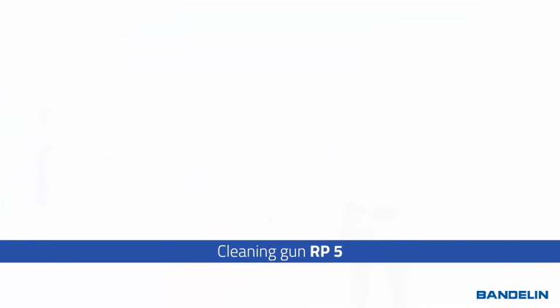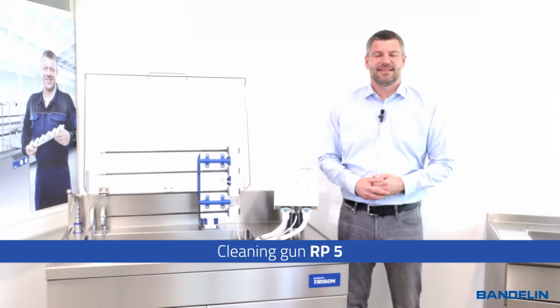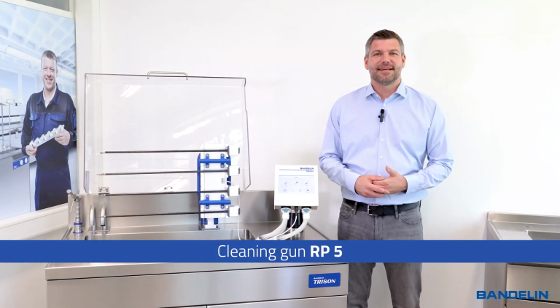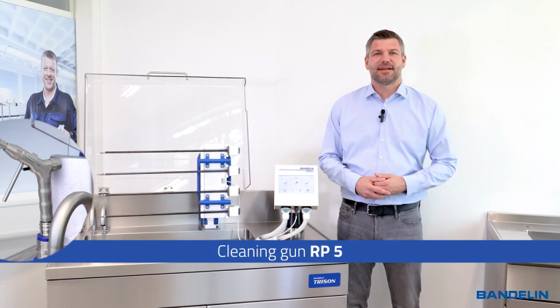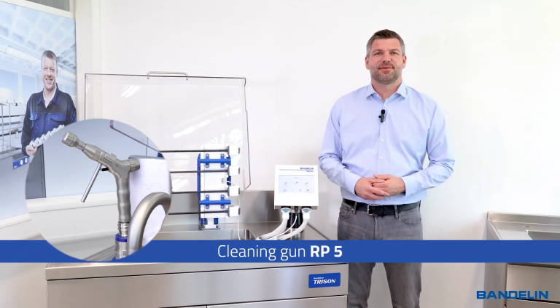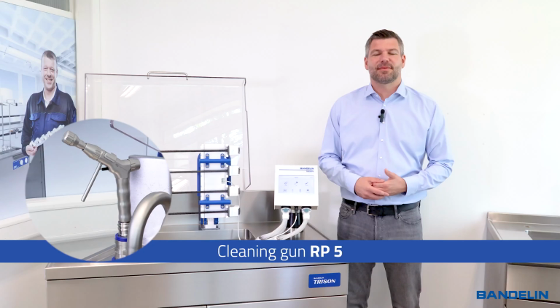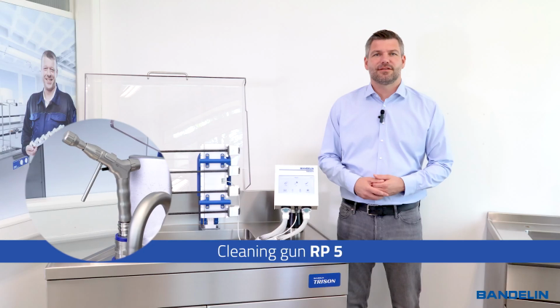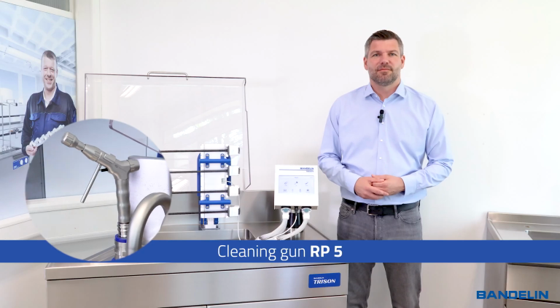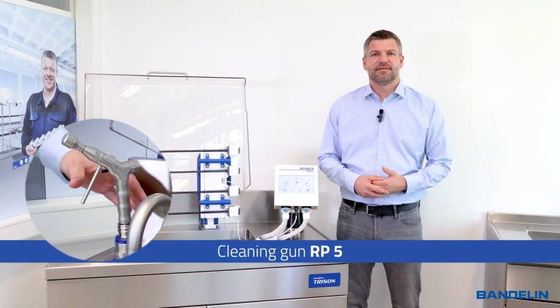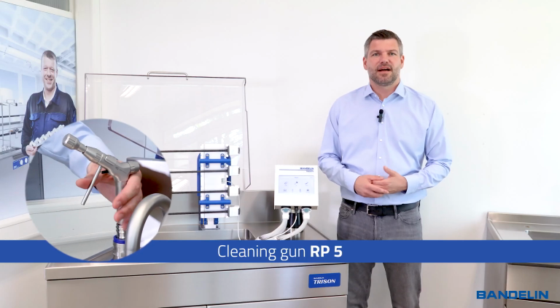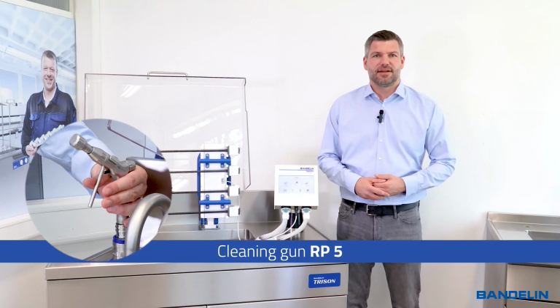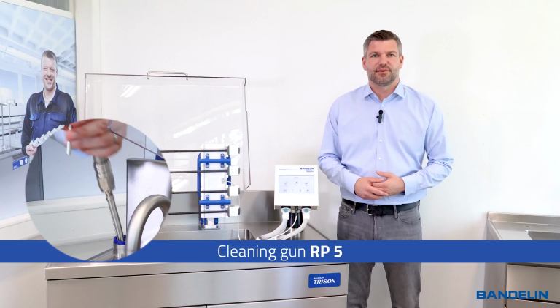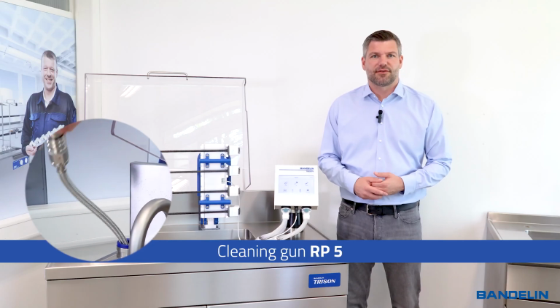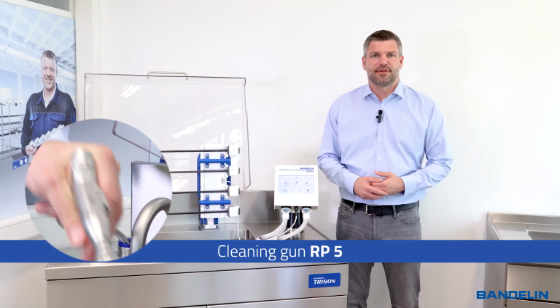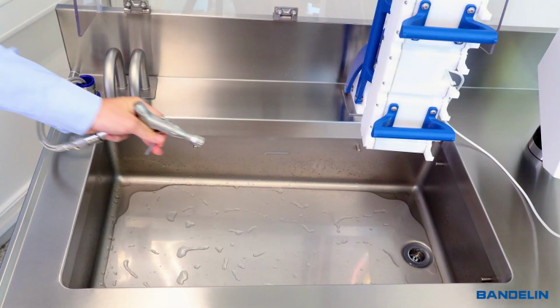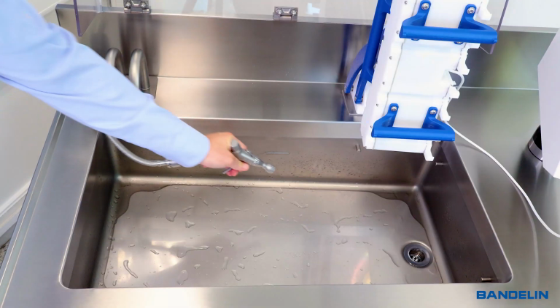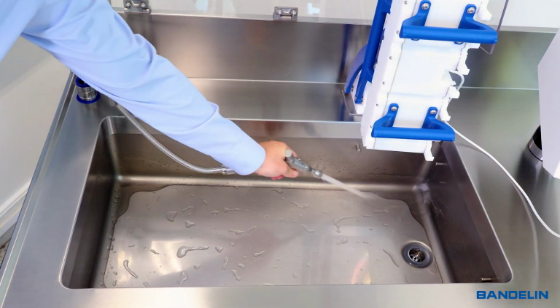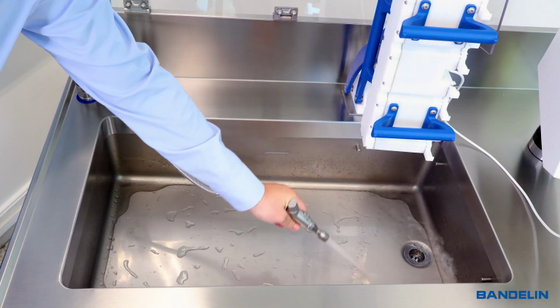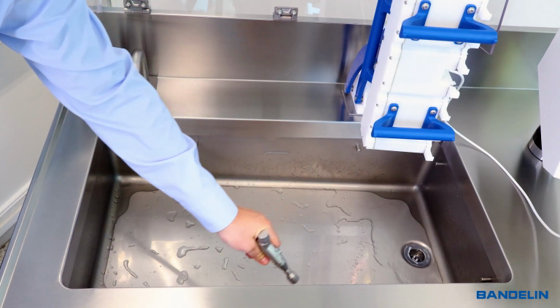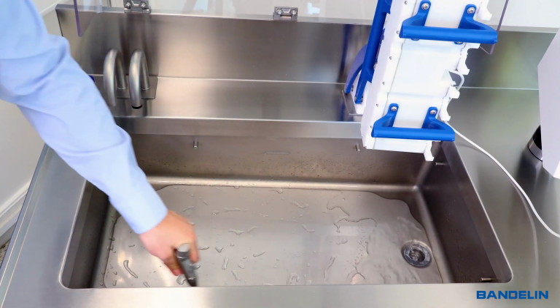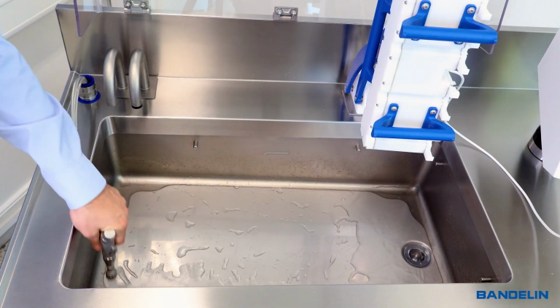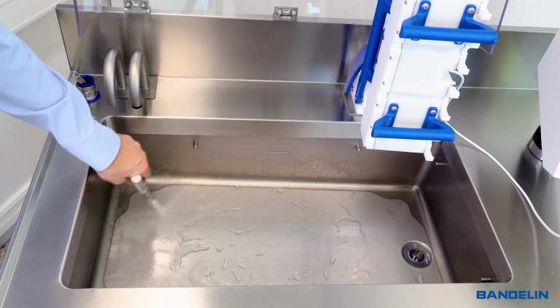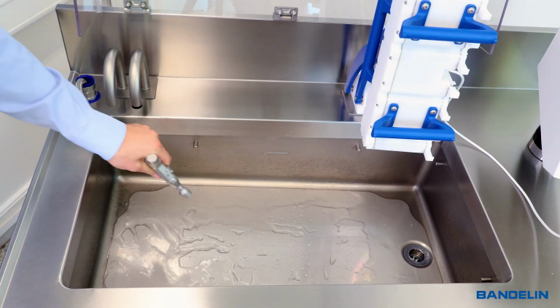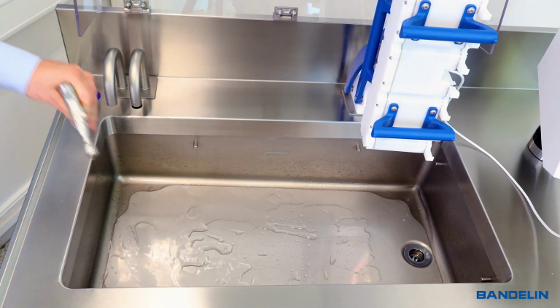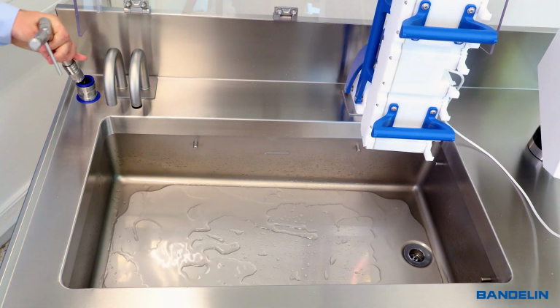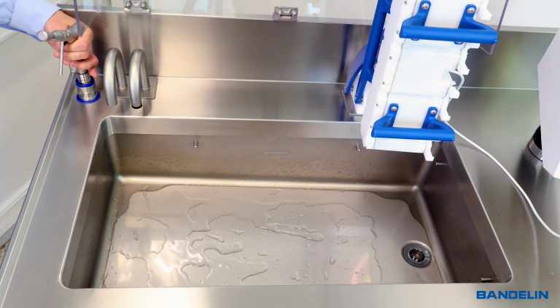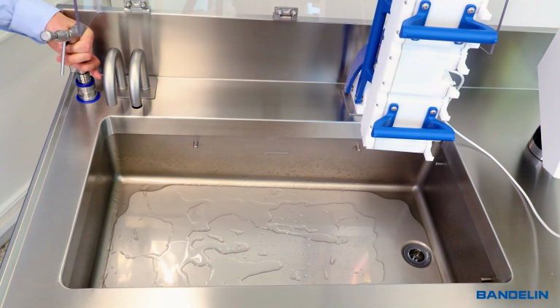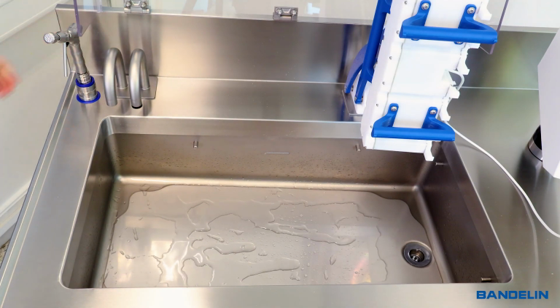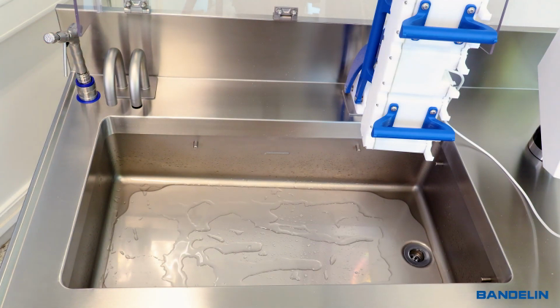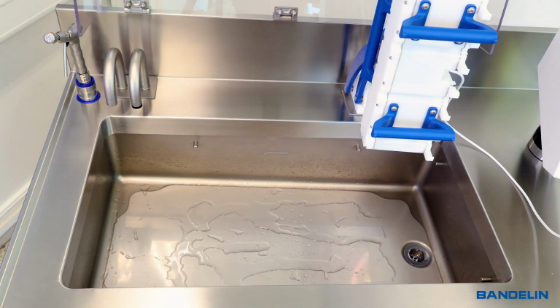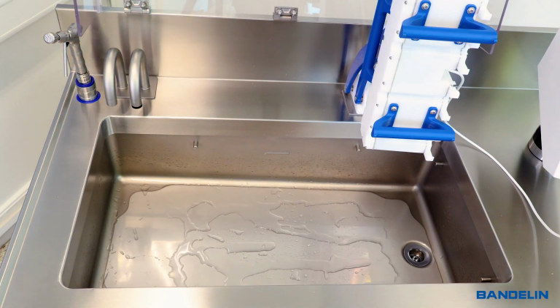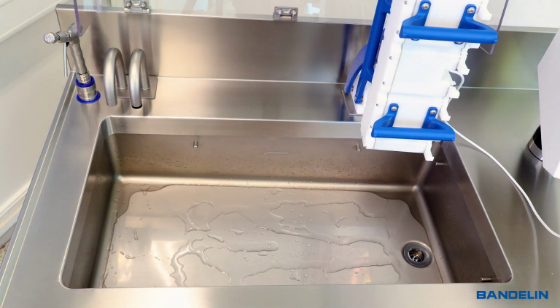The integrated cleaning gun is practical for thoroughly rinsing out the oscillating tank after emptying. Instruments can also be rinsed in the ultrasonic bath after cleaning. The cleaning gun can be thermally disinfected and sterilized.